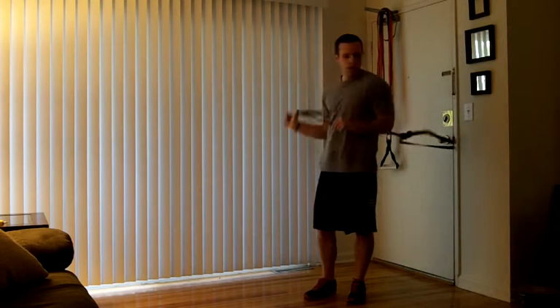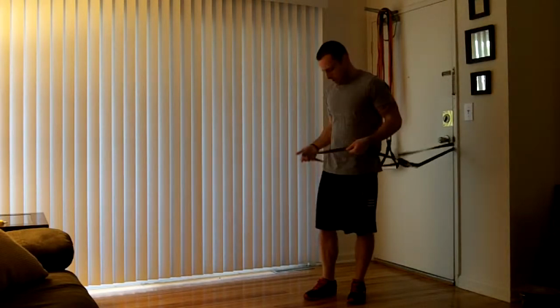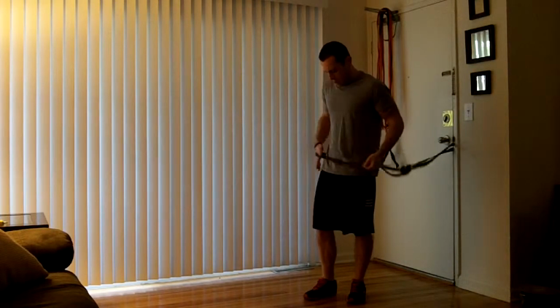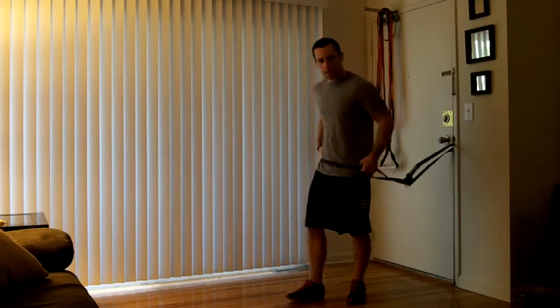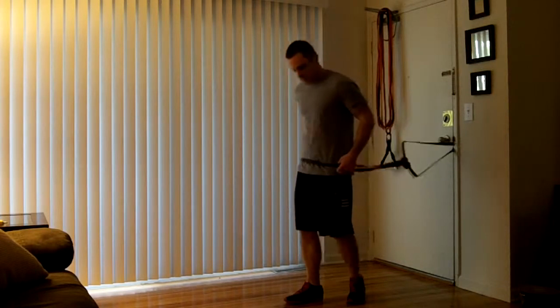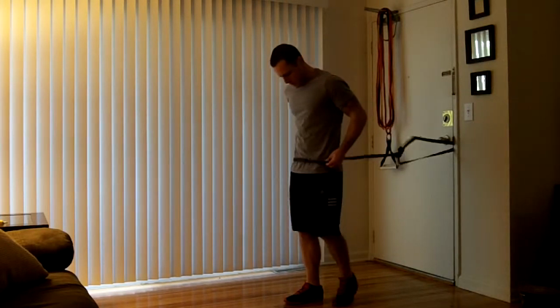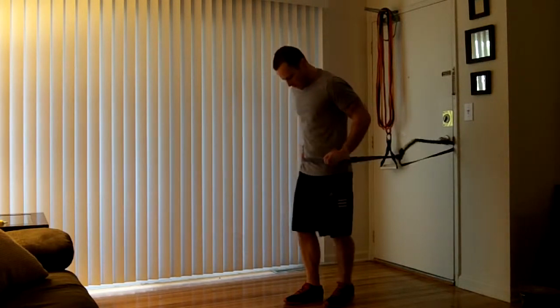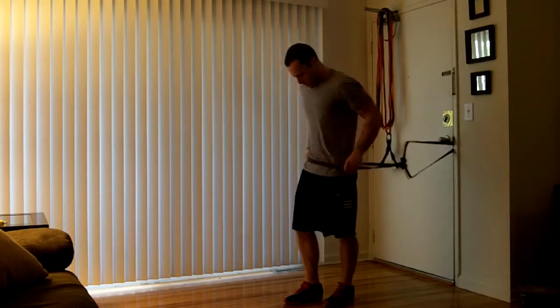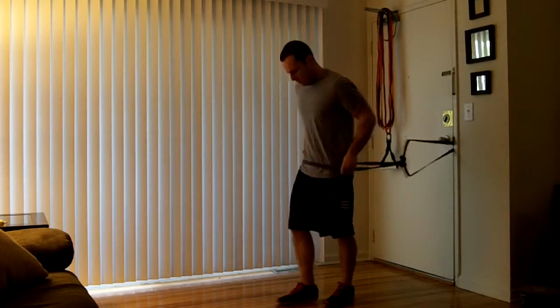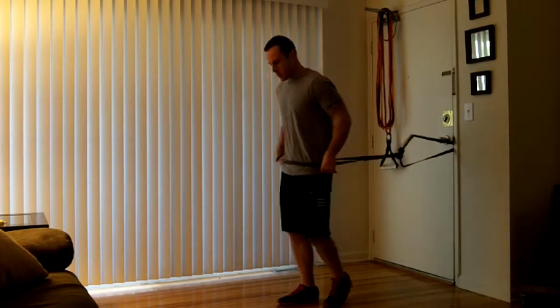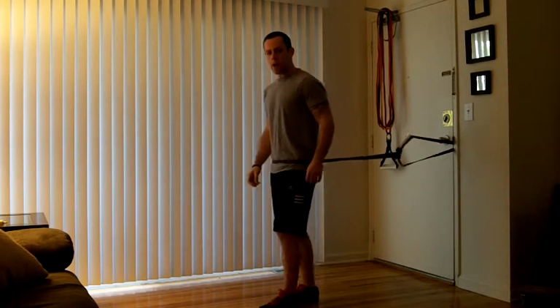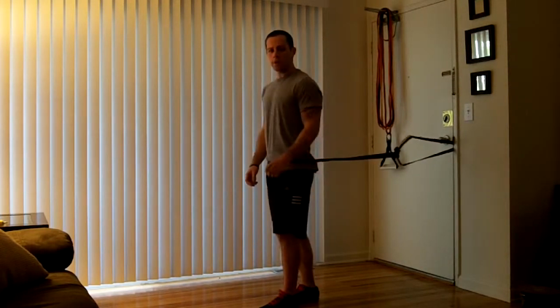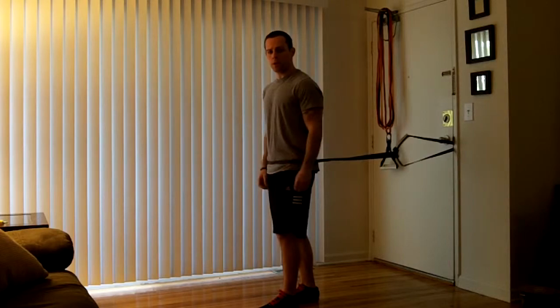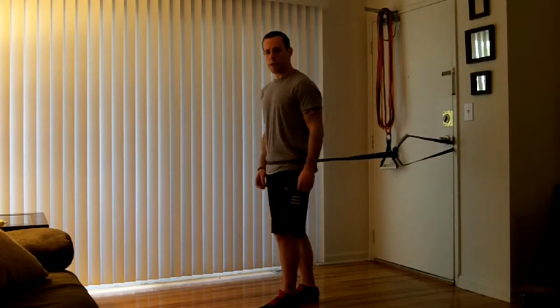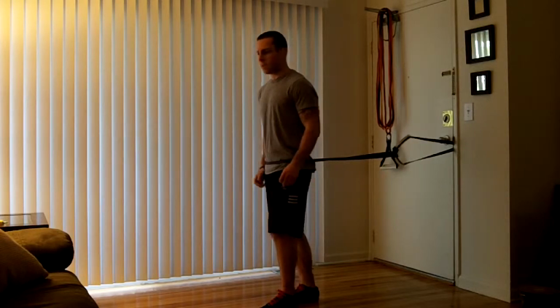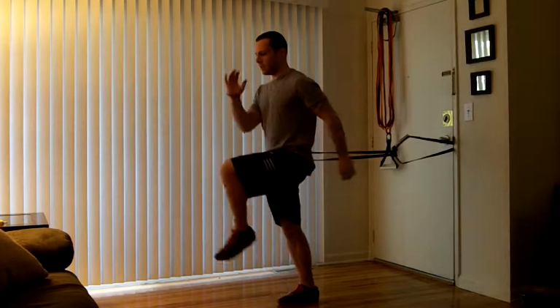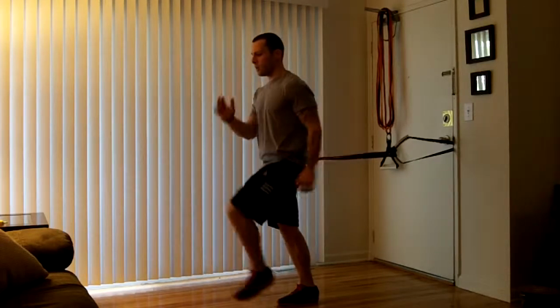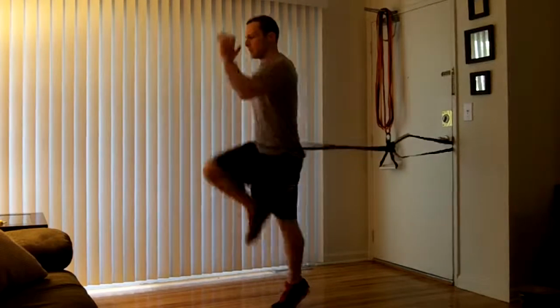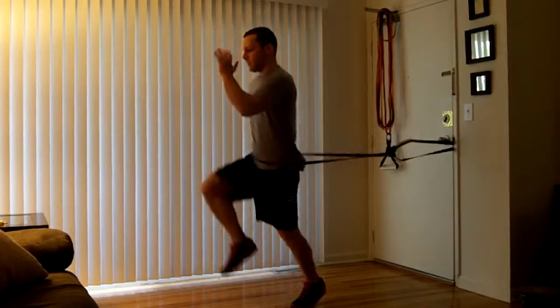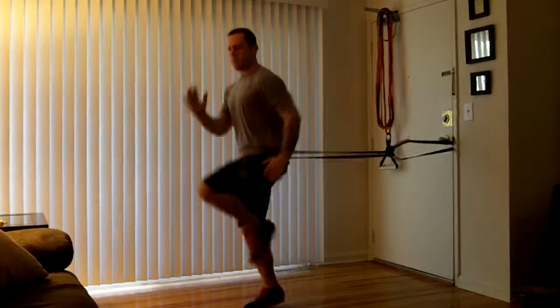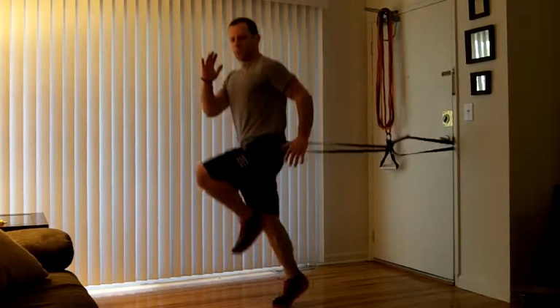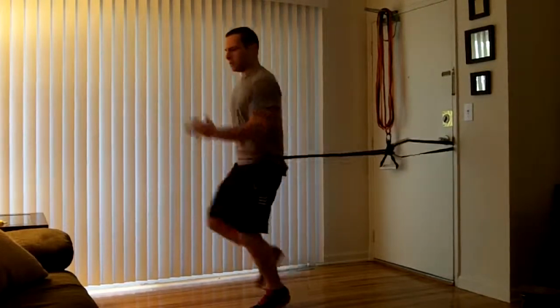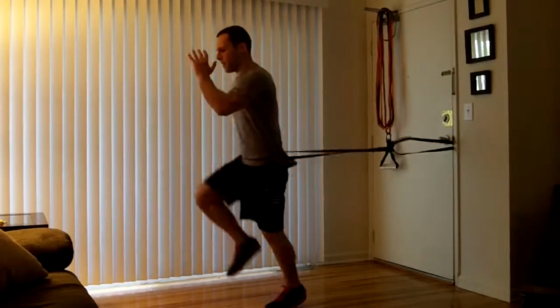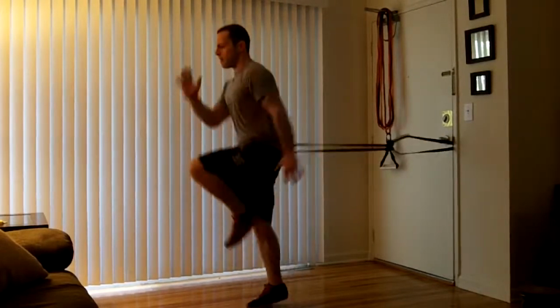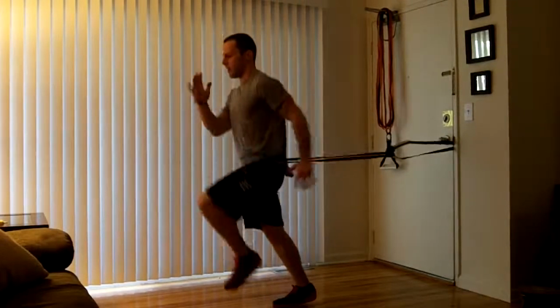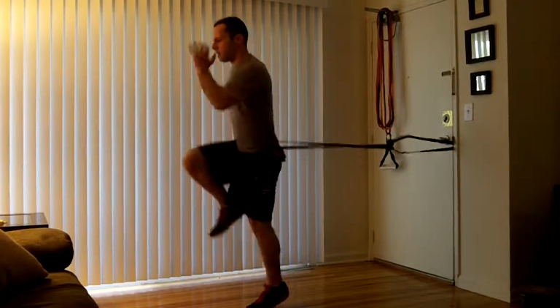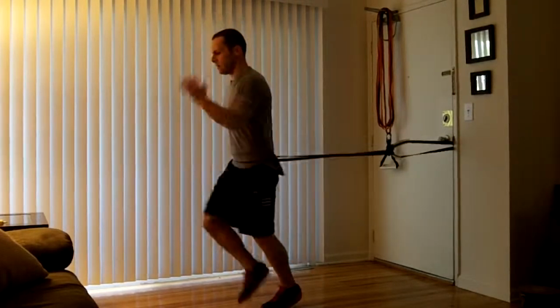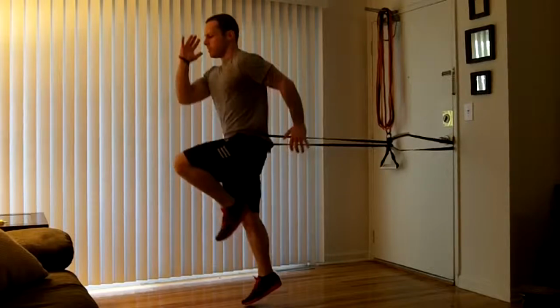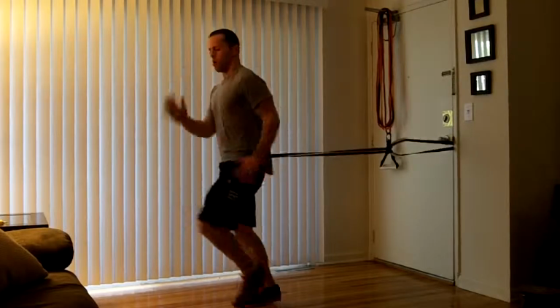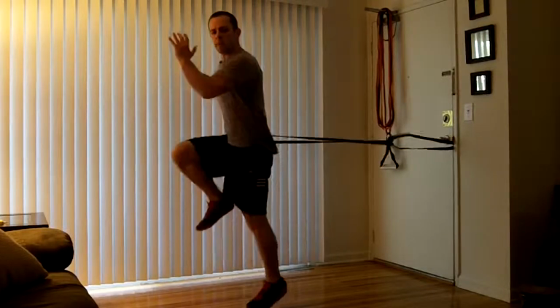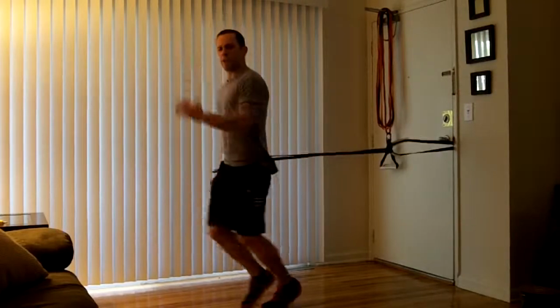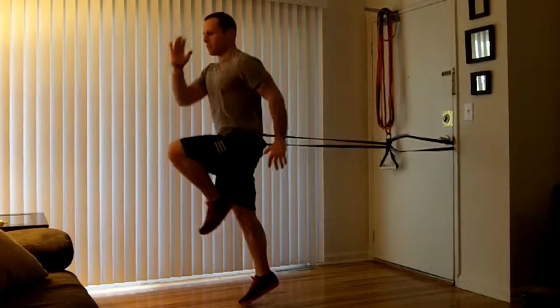Okay, get it around your hip and we're going to go opposite arm, opposite leg. Pop it off your toes. Arm's bent 90 degrees.